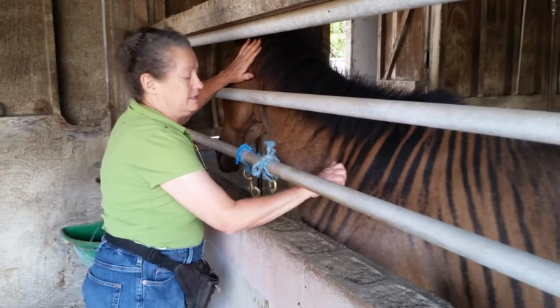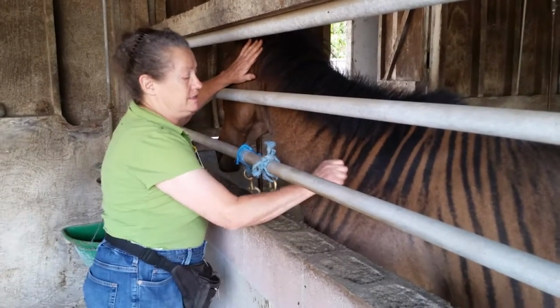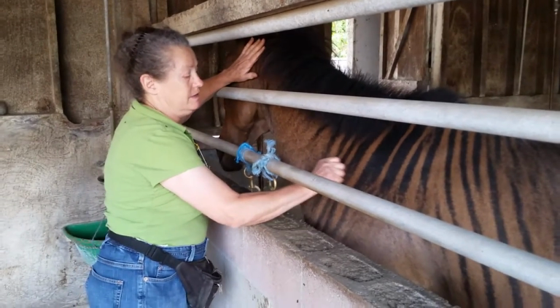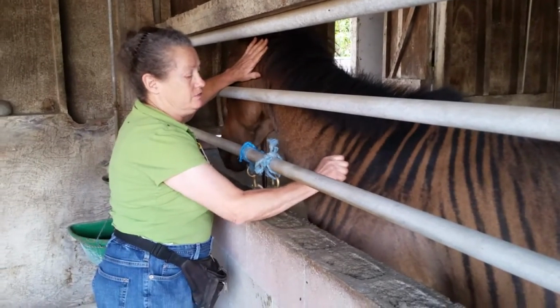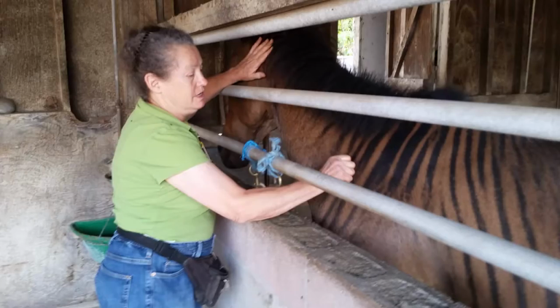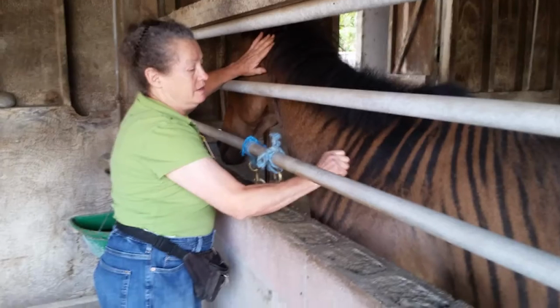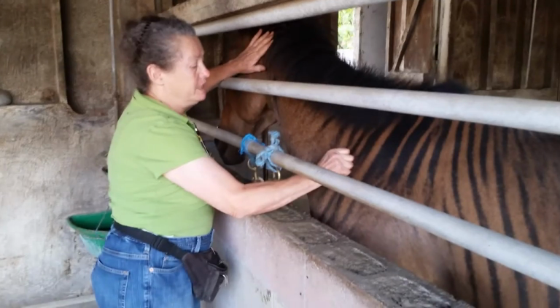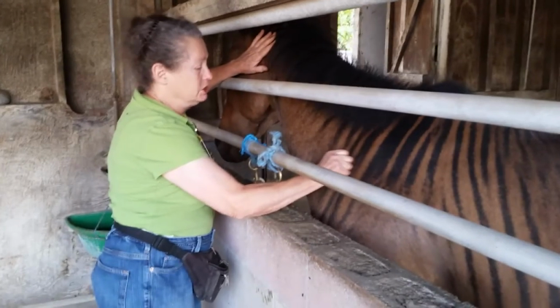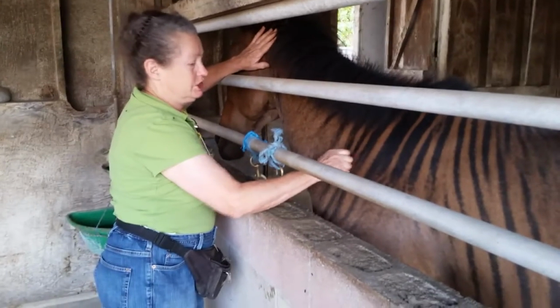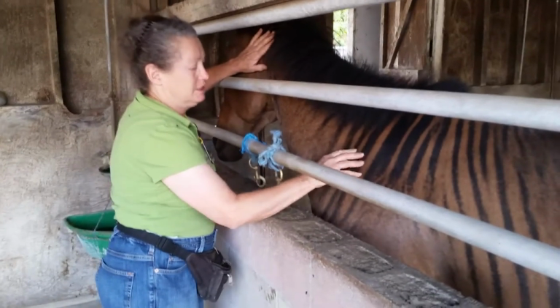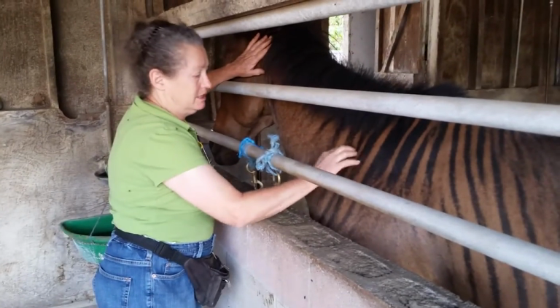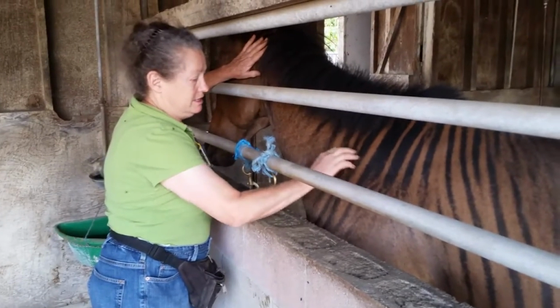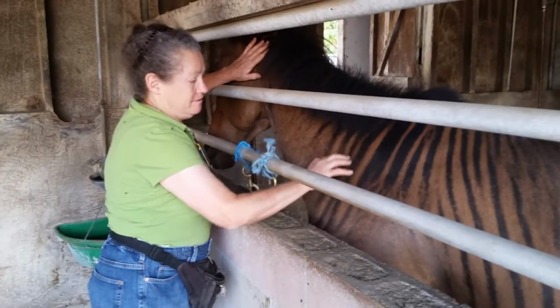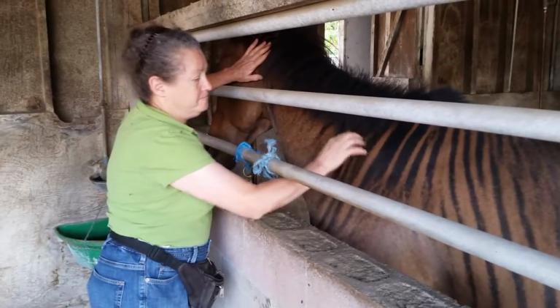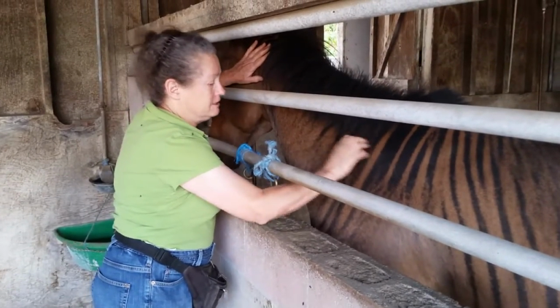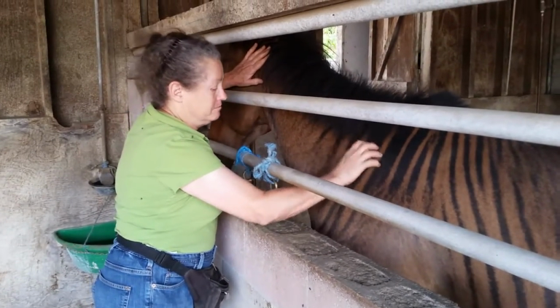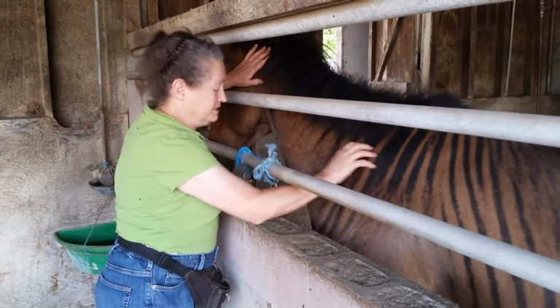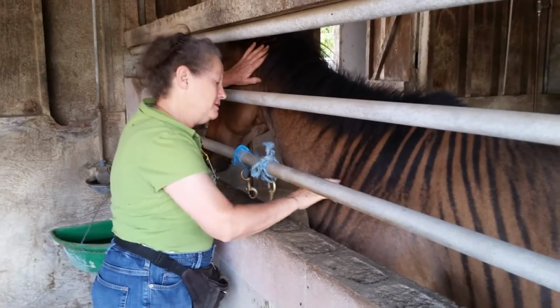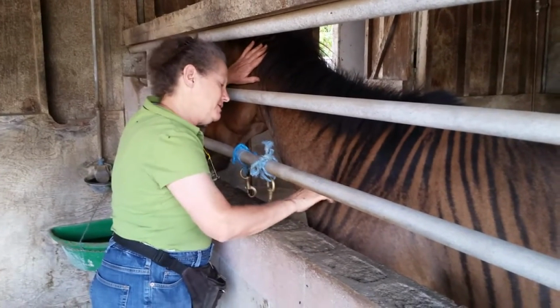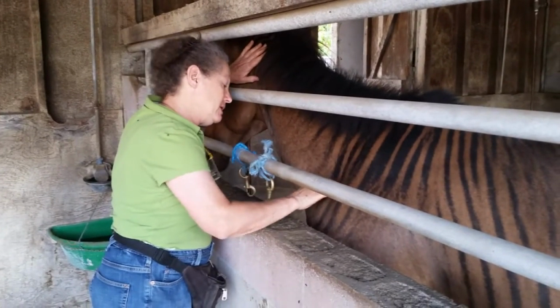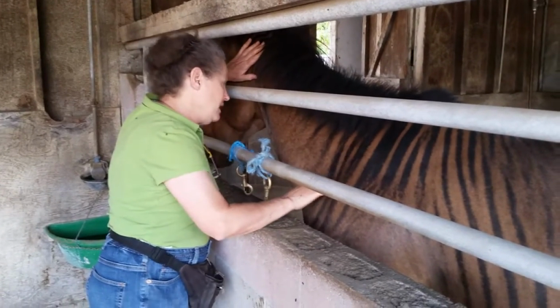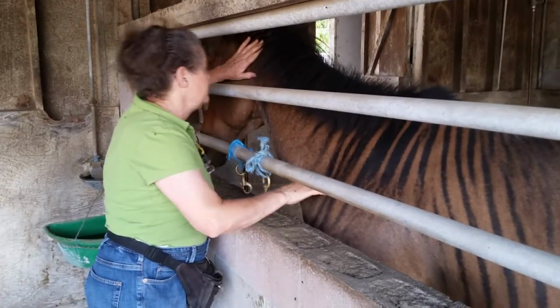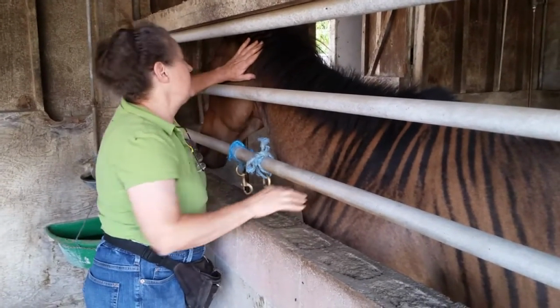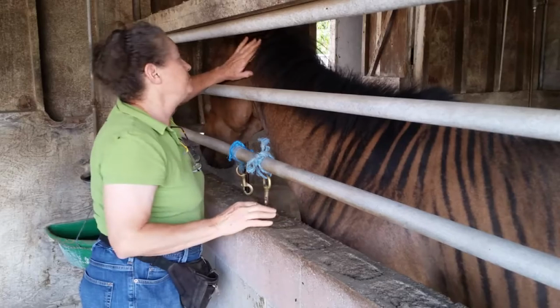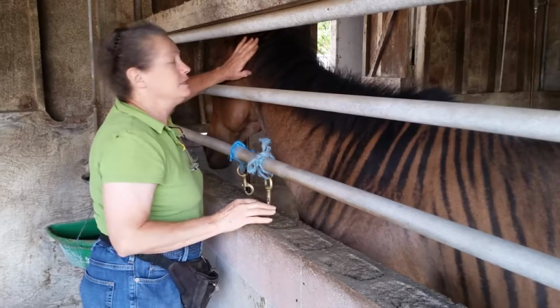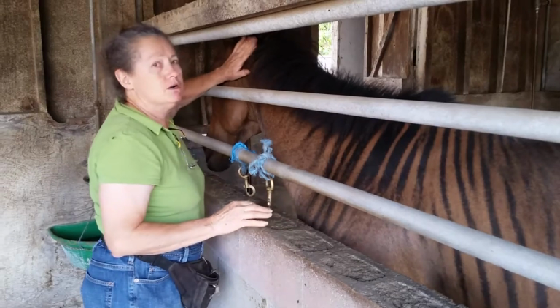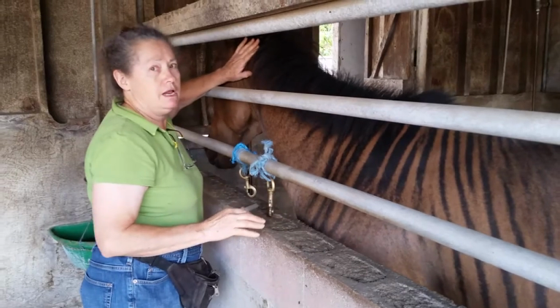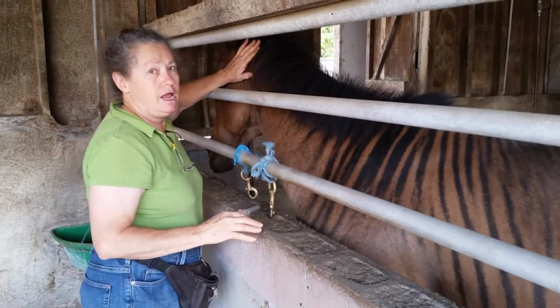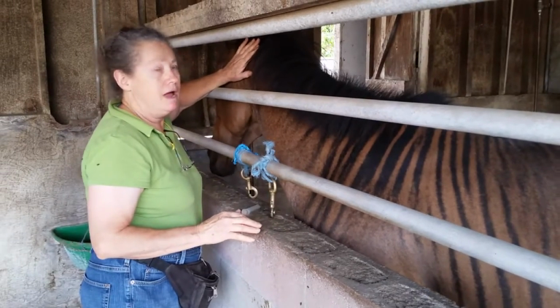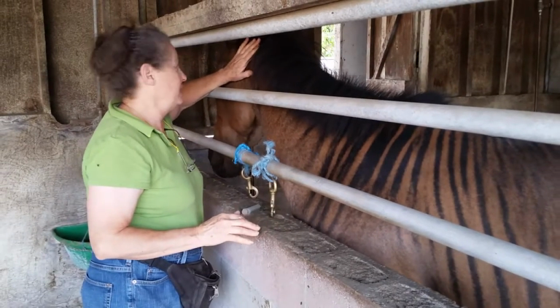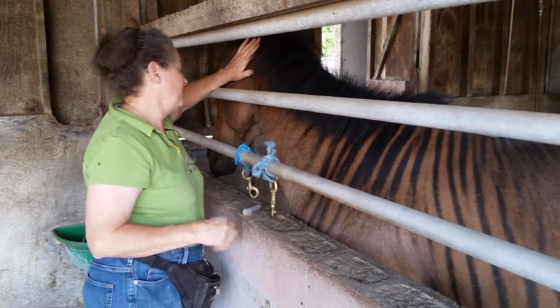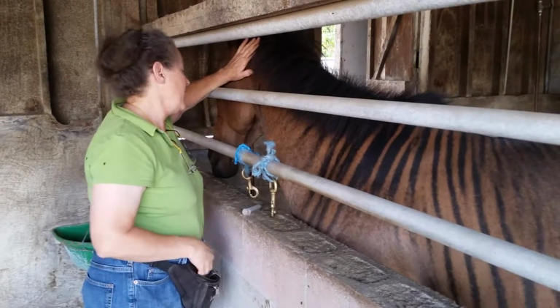You can do the pinch, you can feel the muscles, and Zandy's pressing her head up against my hand.